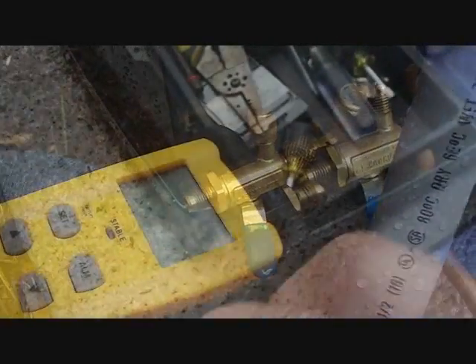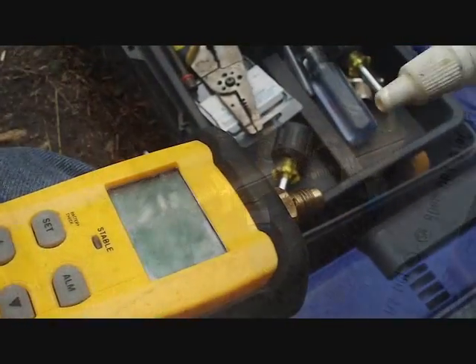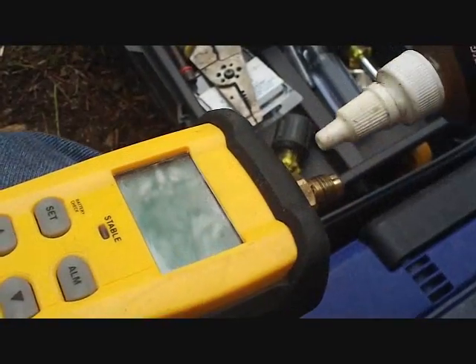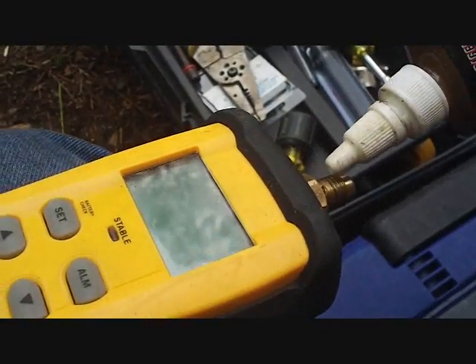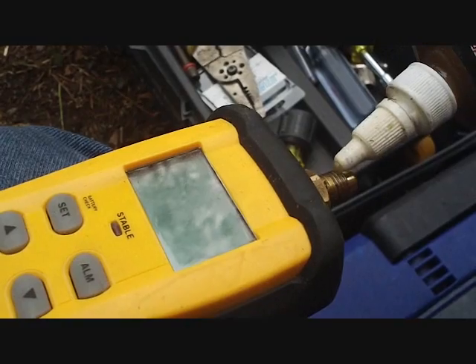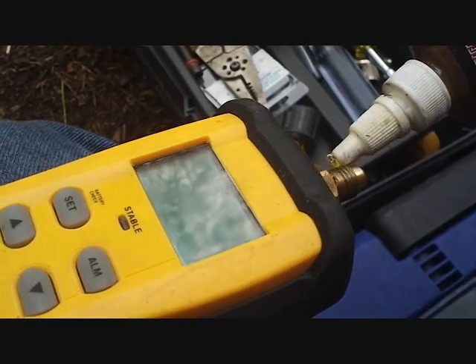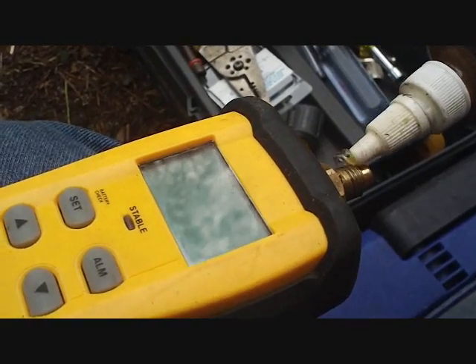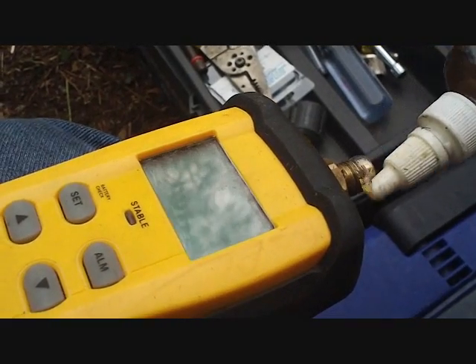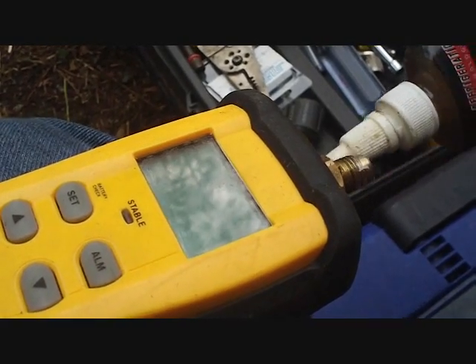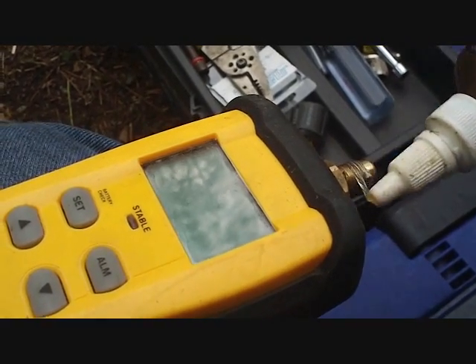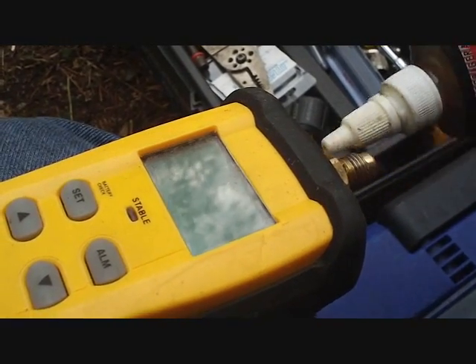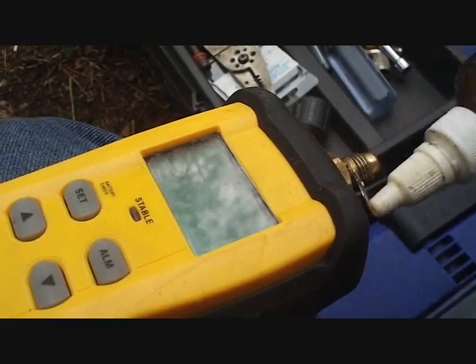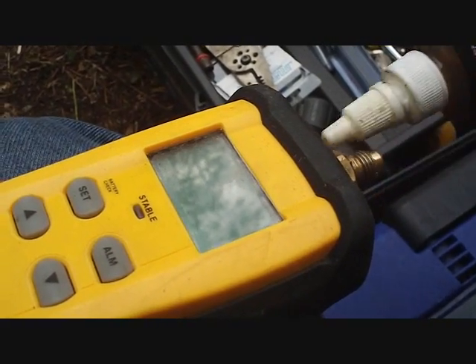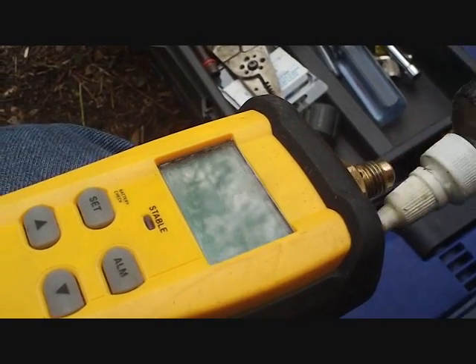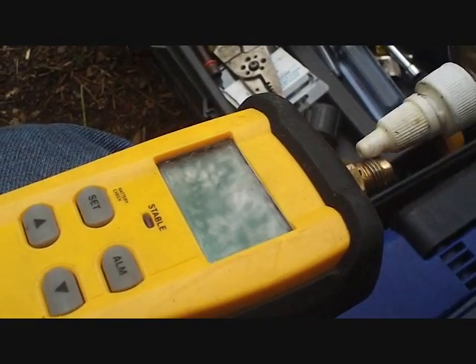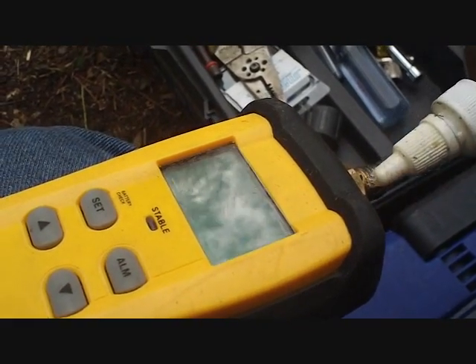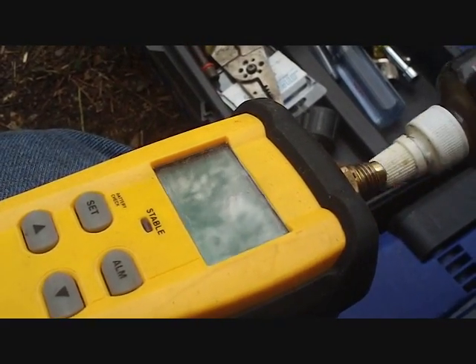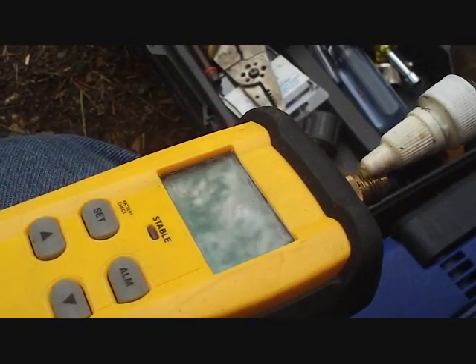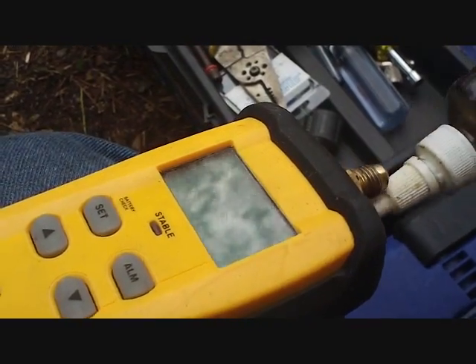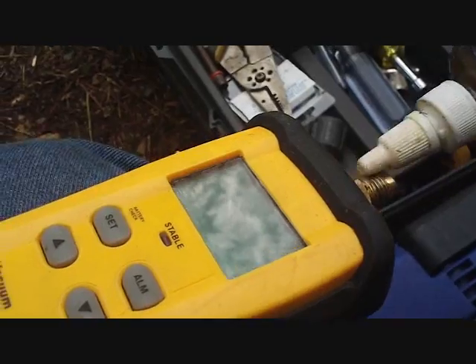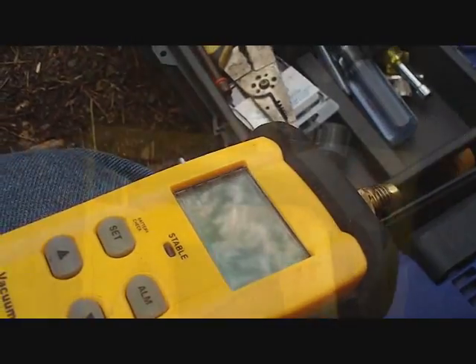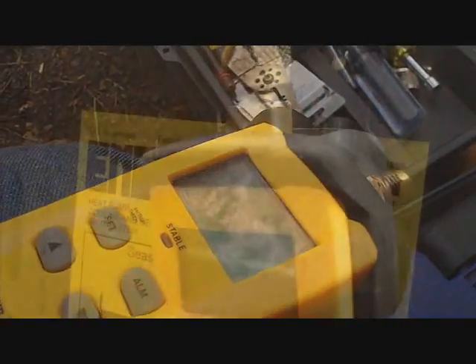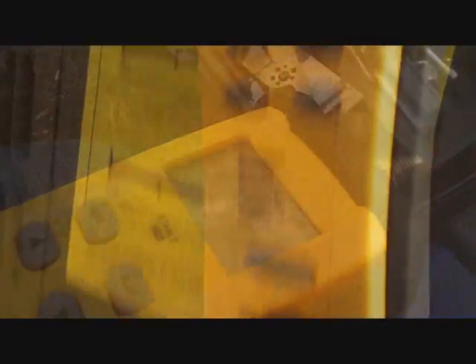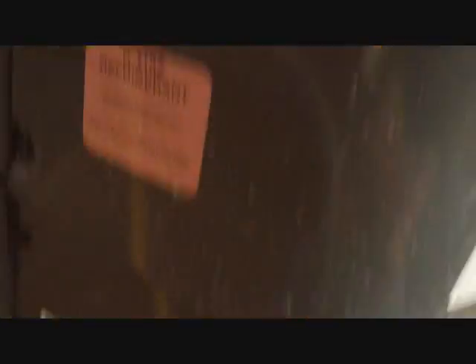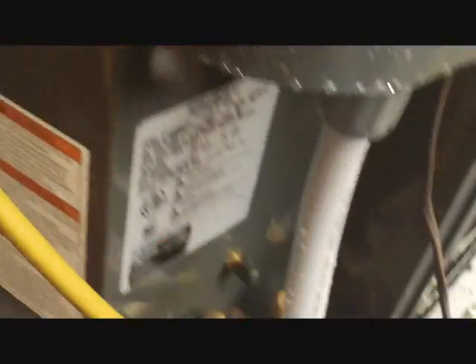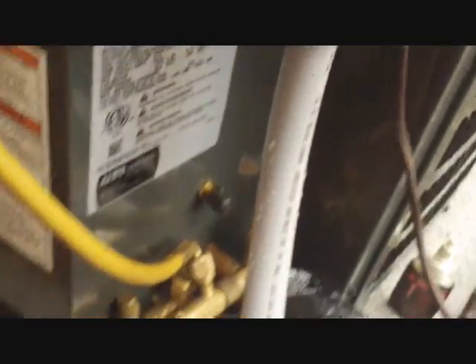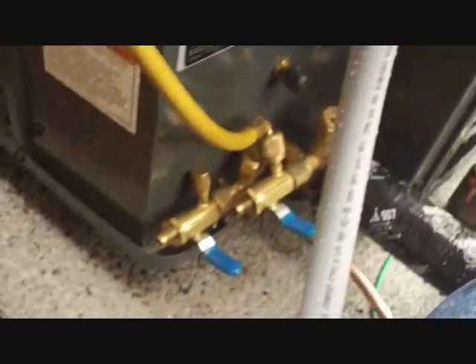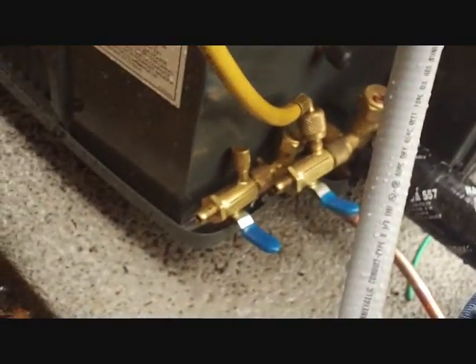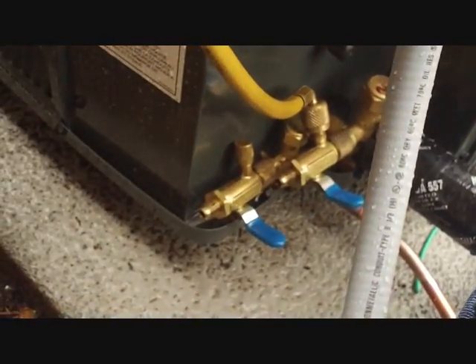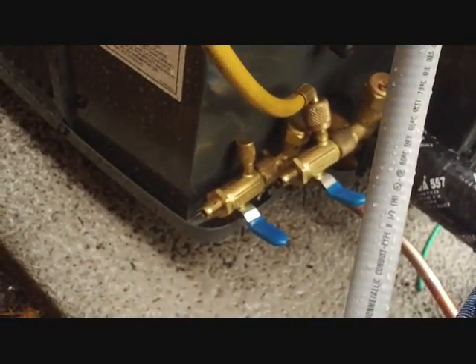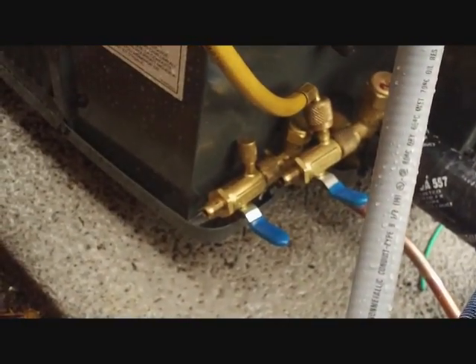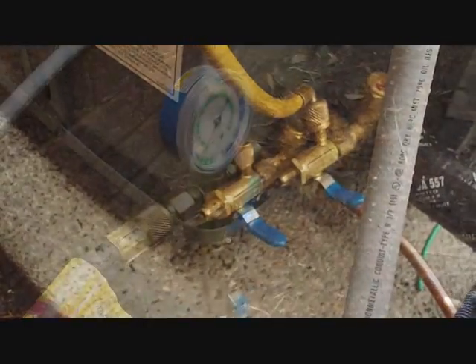Every connection gets an eye lock no matter where it's at. It's the vacuum gauge — I'll hook it up to the core remover. I got the vacuum gauge set up and now I'm ready to hook up the half-inch hoses to the vacuum pump.